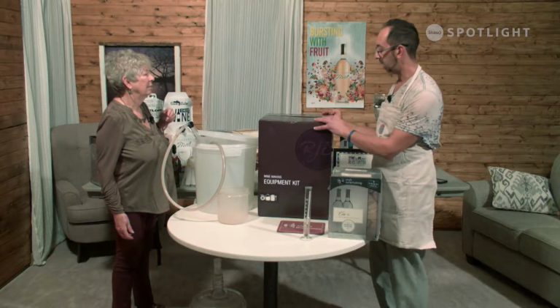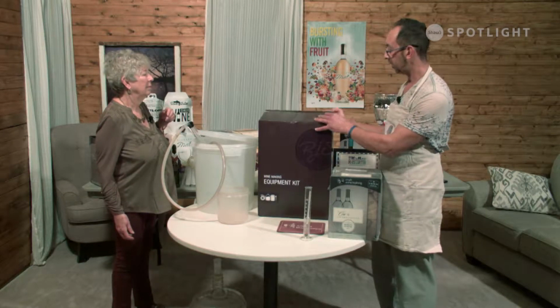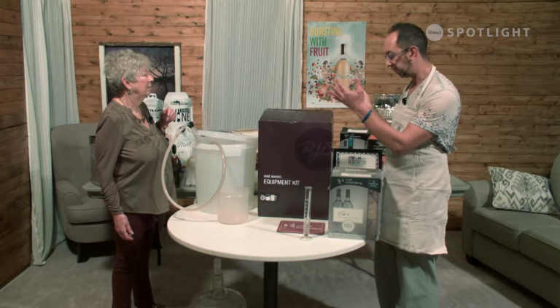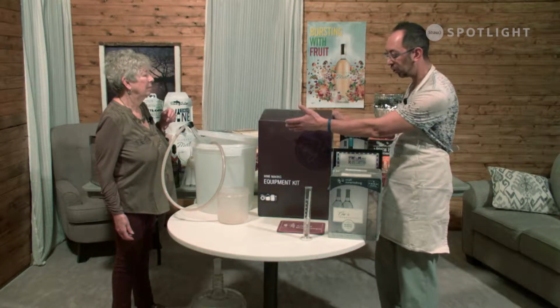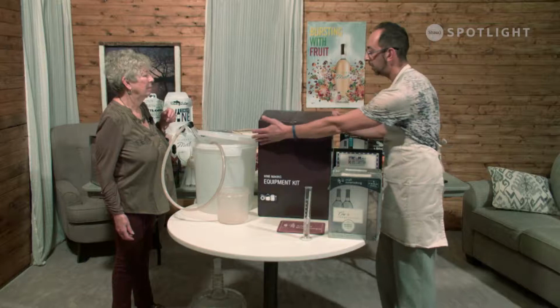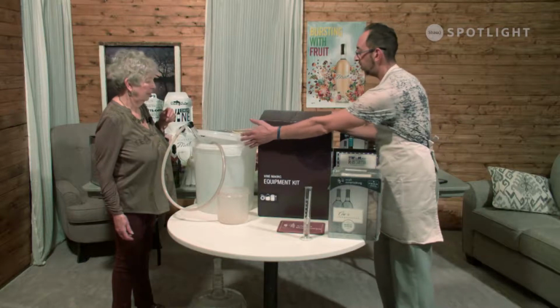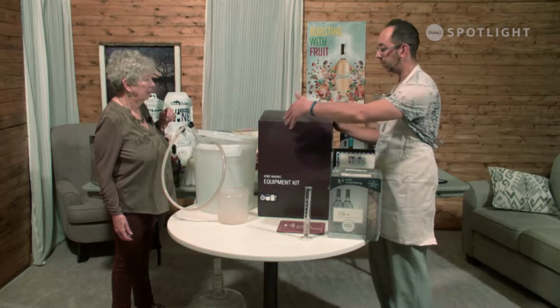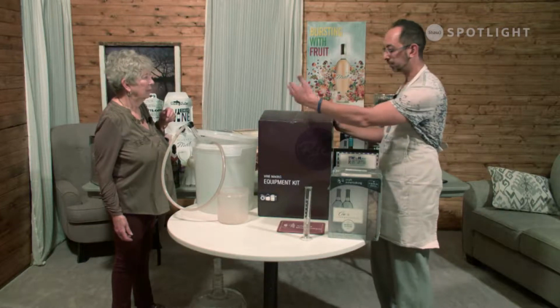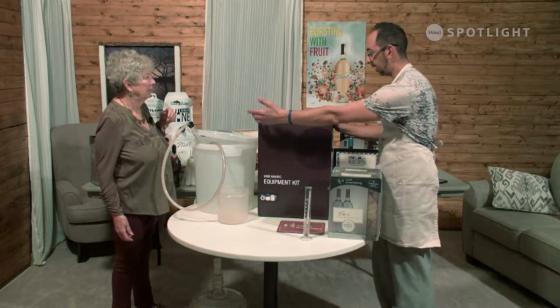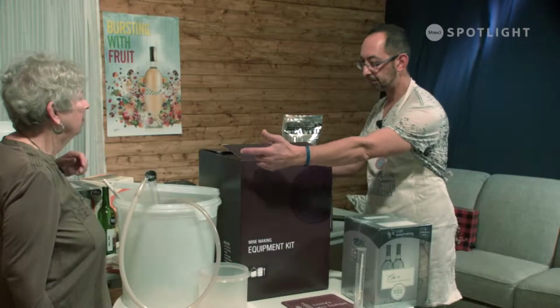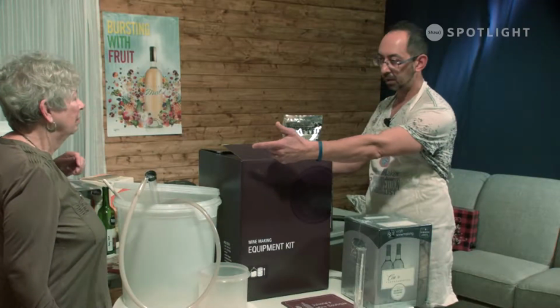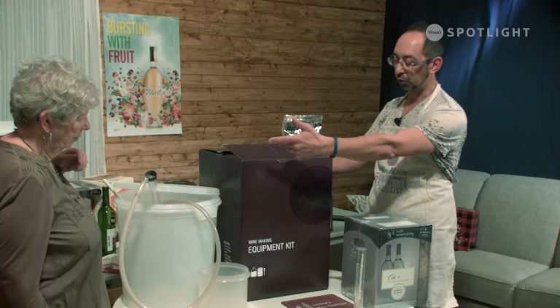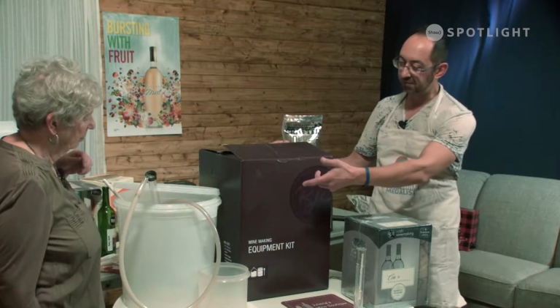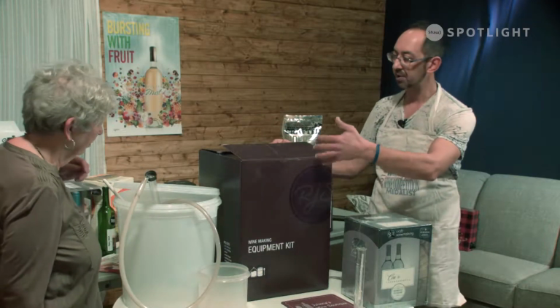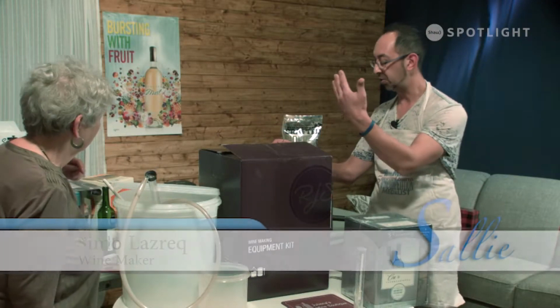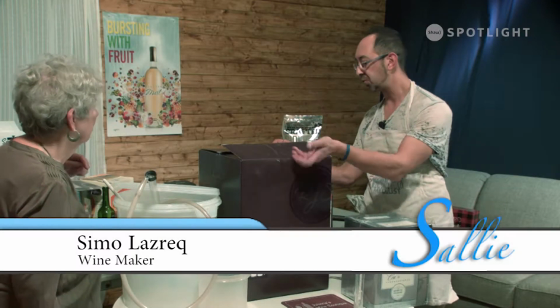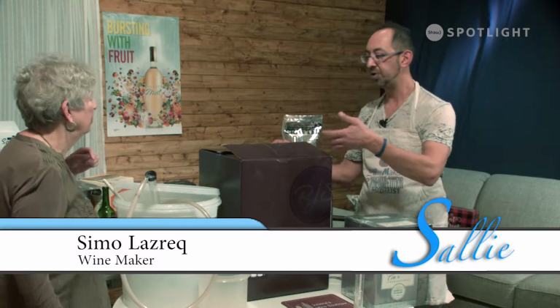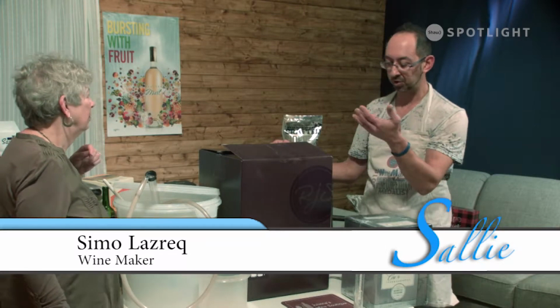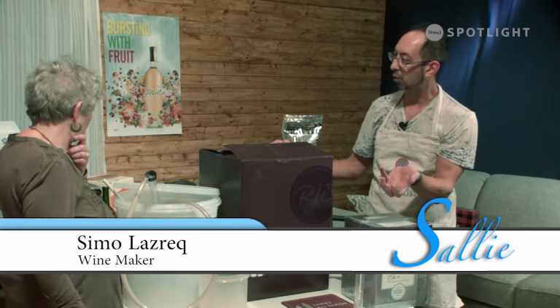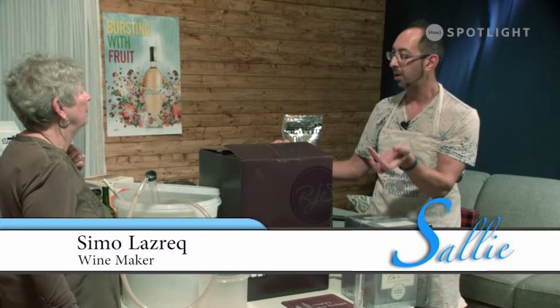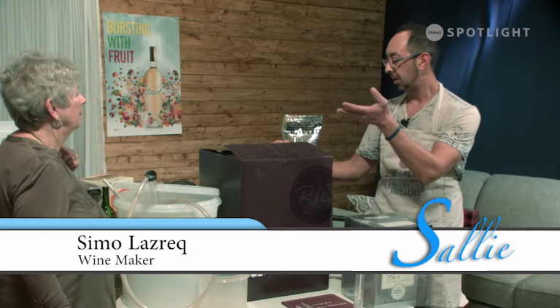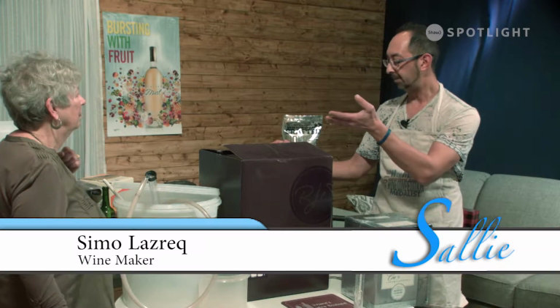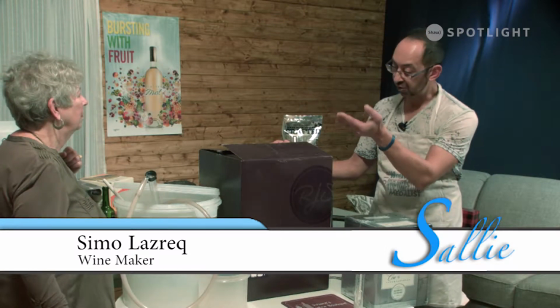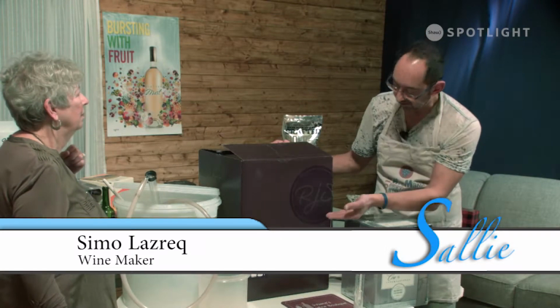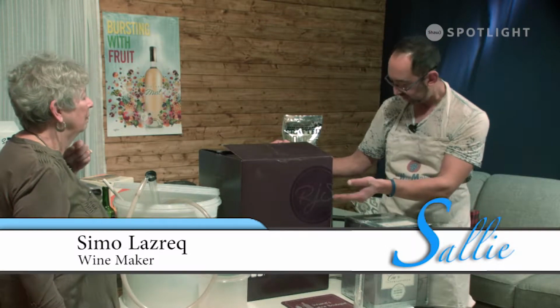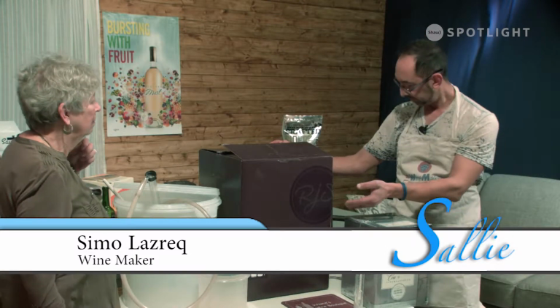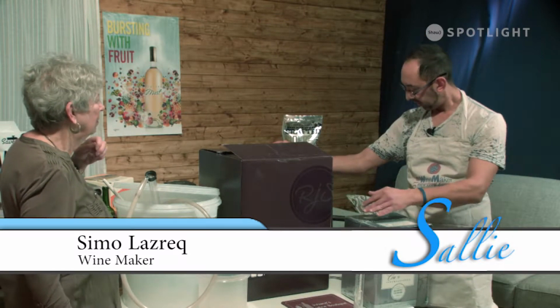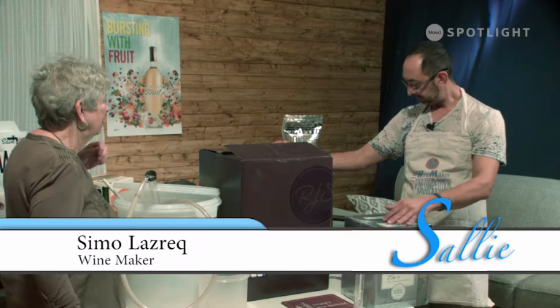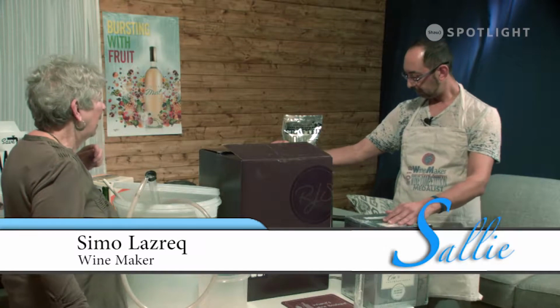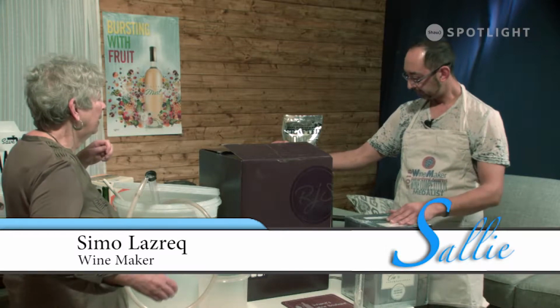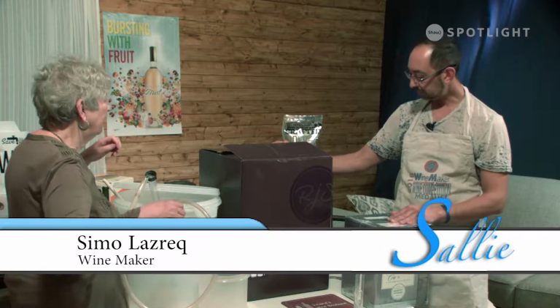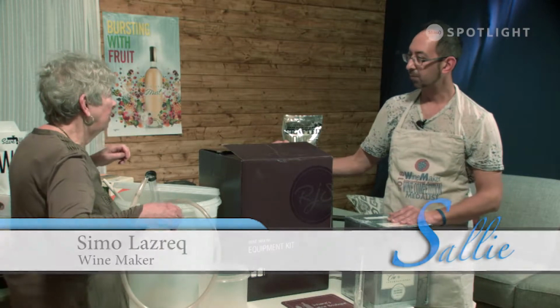So you've got your fermenter, you've got your auto siphon, you've got your spoon, you've got your carboy, you've got your sanitizer. It's like Christmas. Let's get into it.